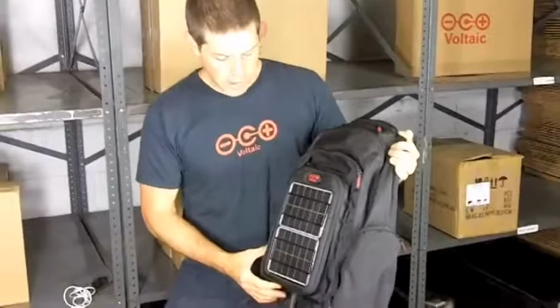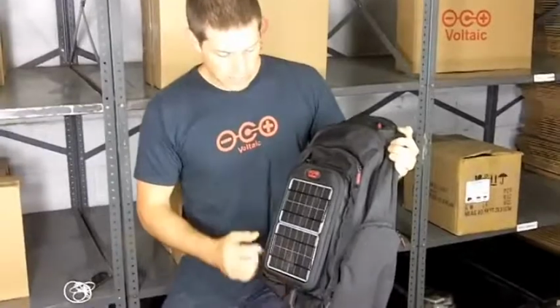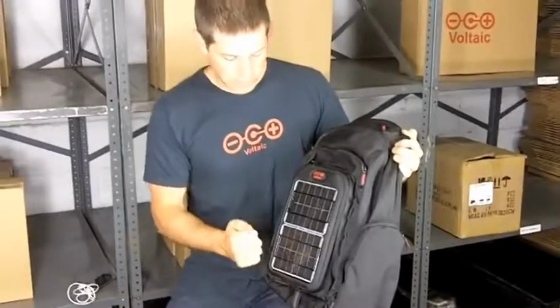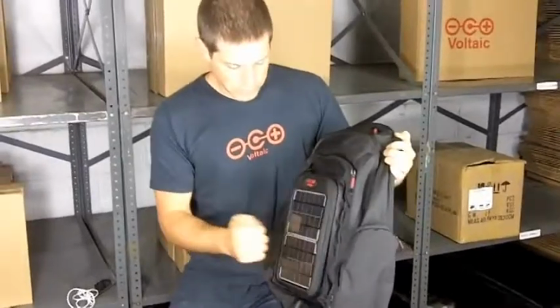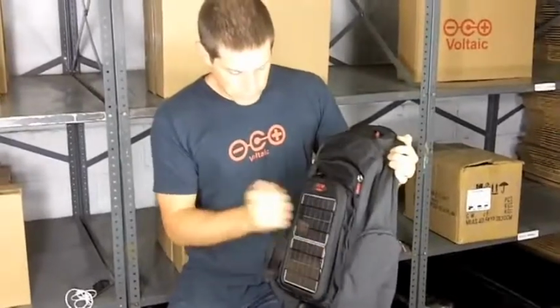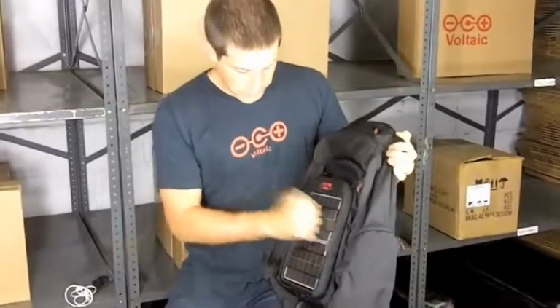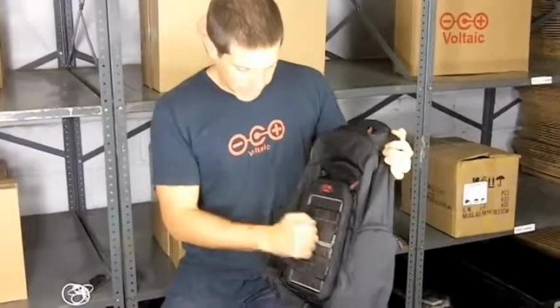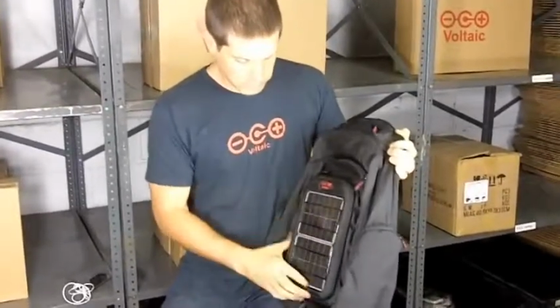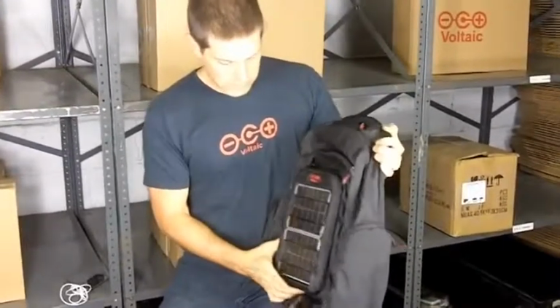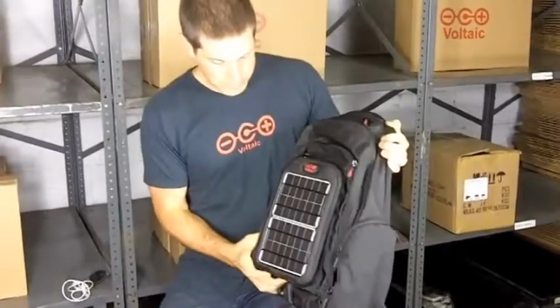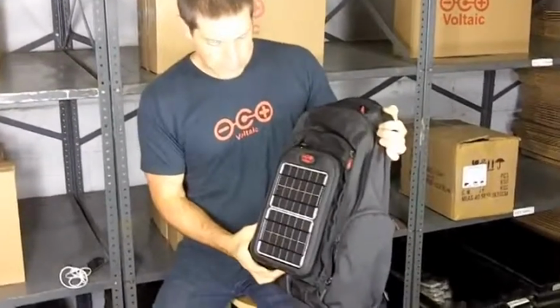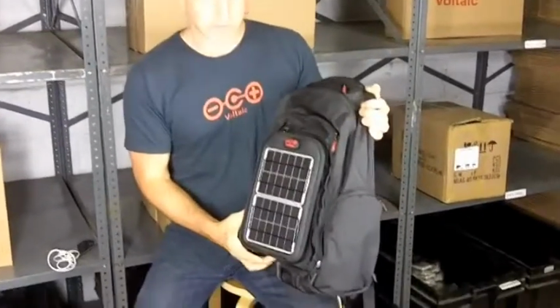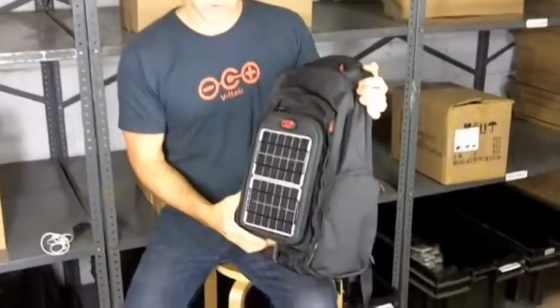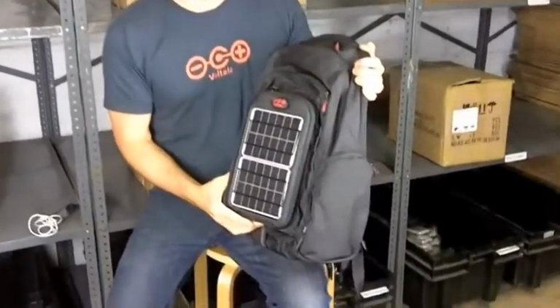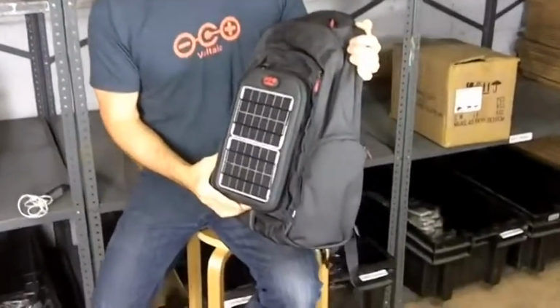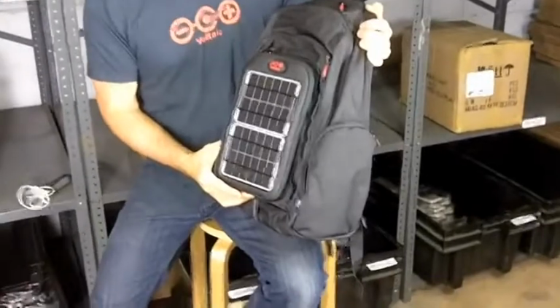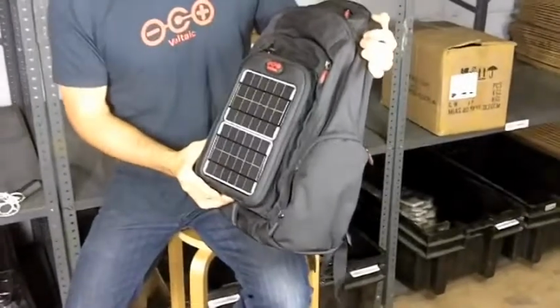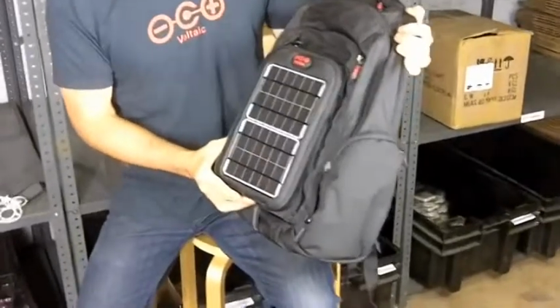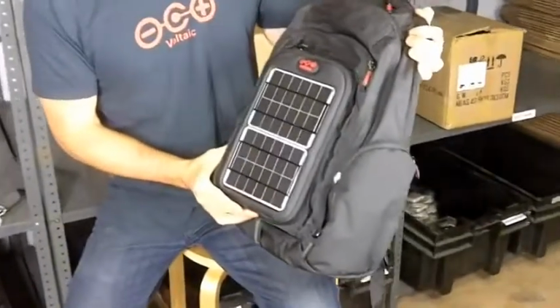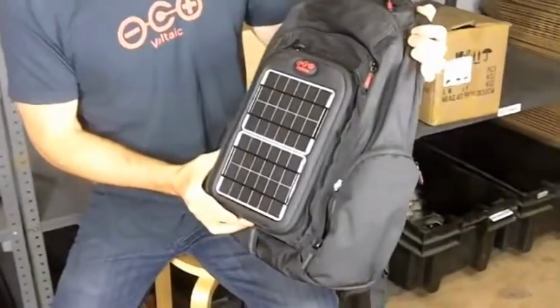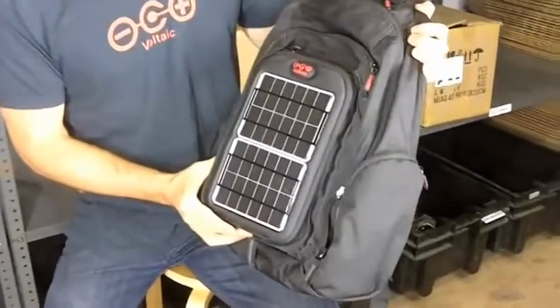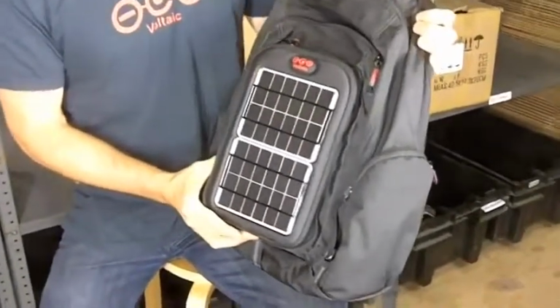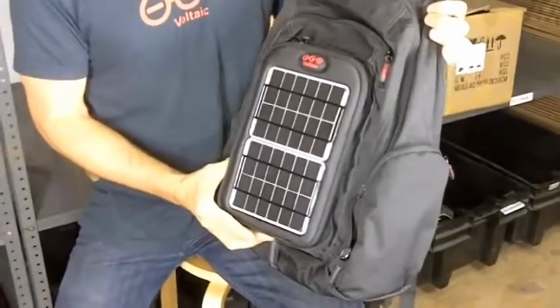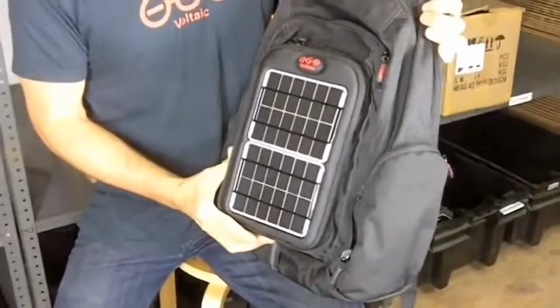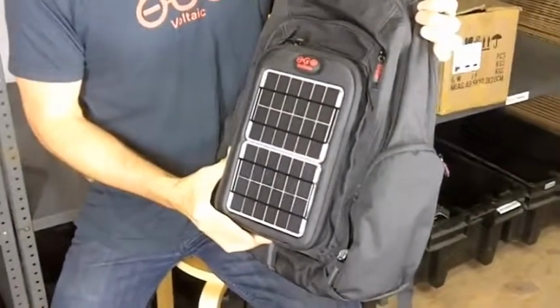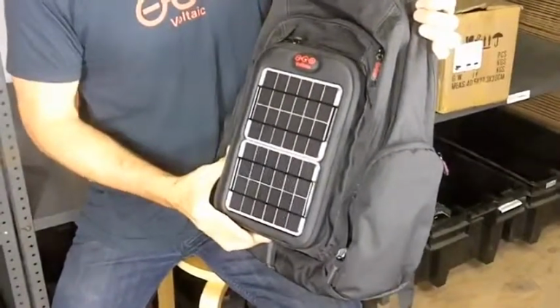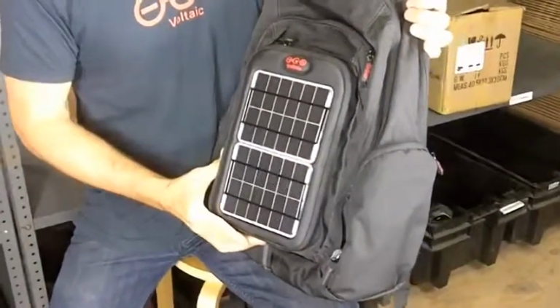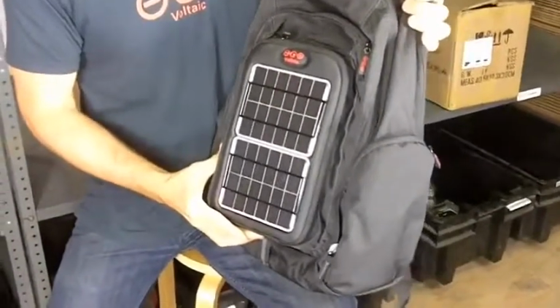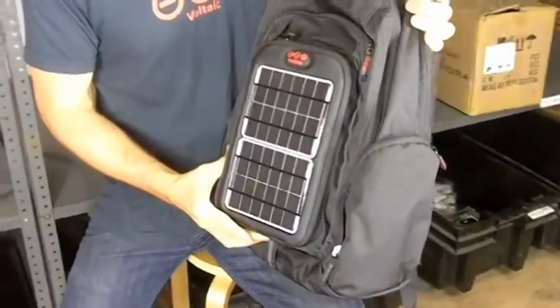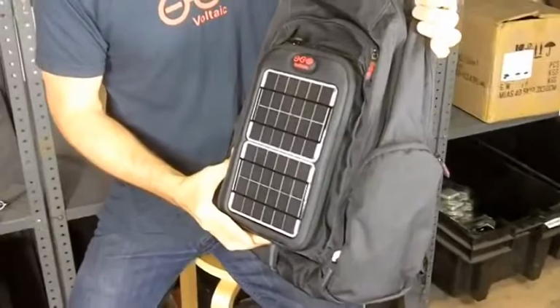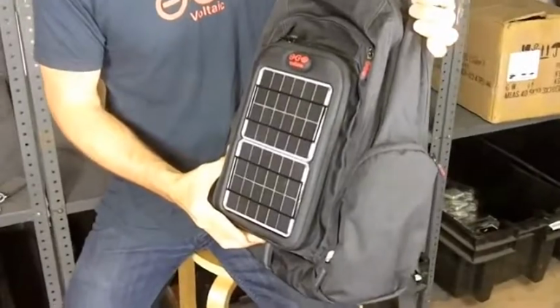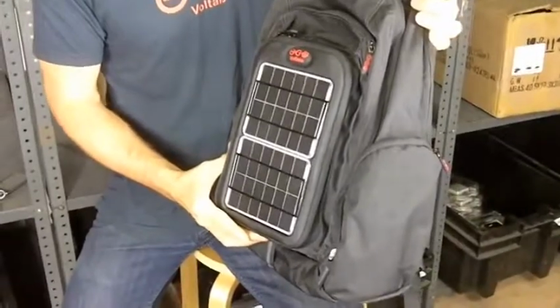On the front you have two super tough panels. These produce collectively four watts of power, which means in real terms you're going to be able to charge your iPhone or other smartphone in about four and a half hours of direct sun.